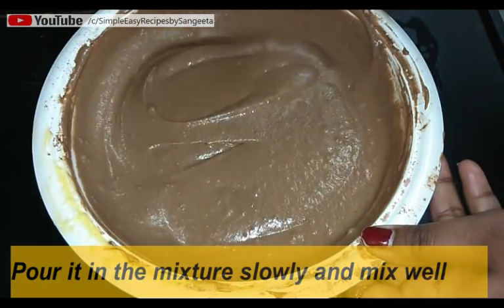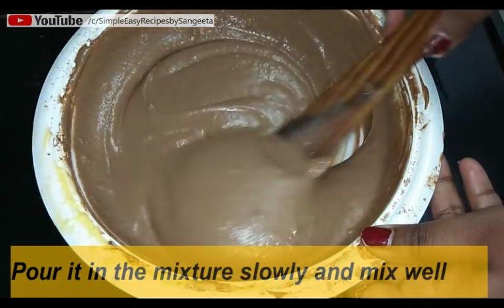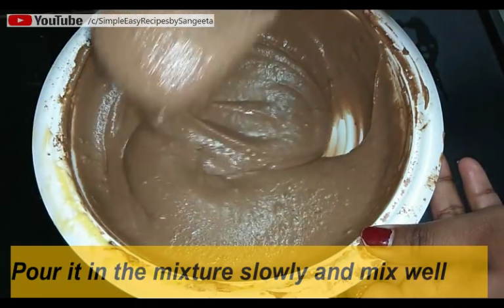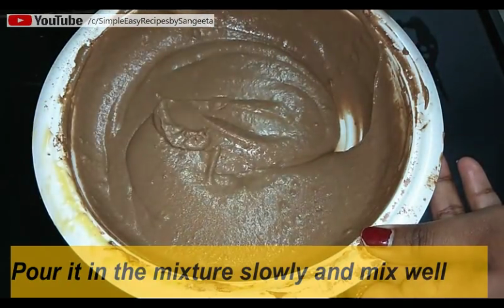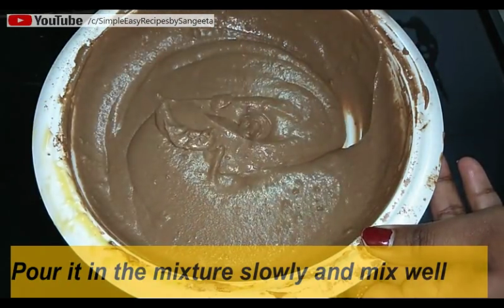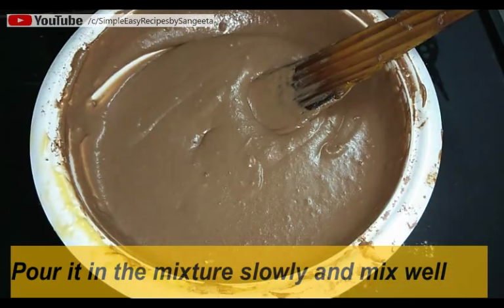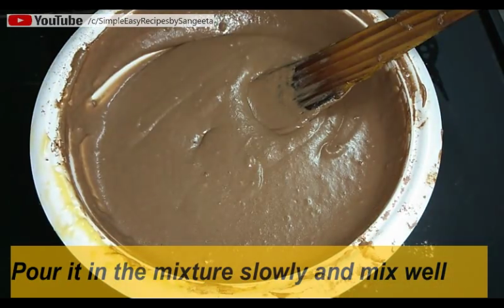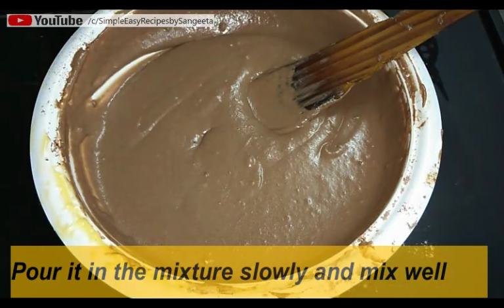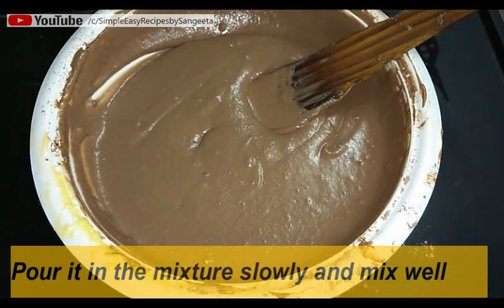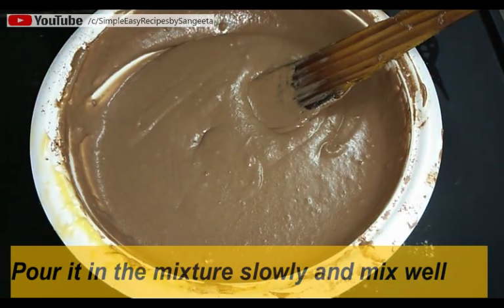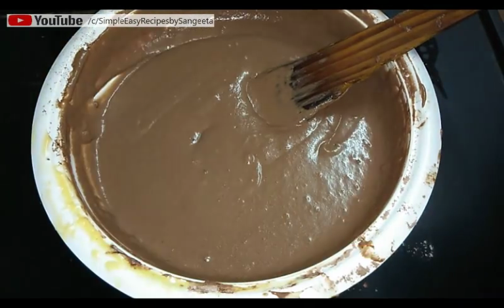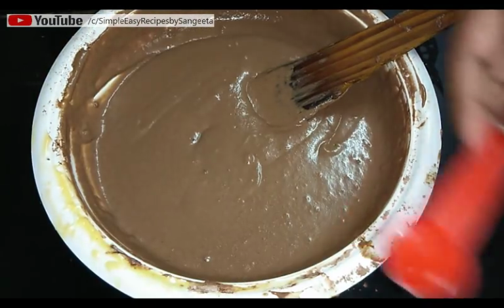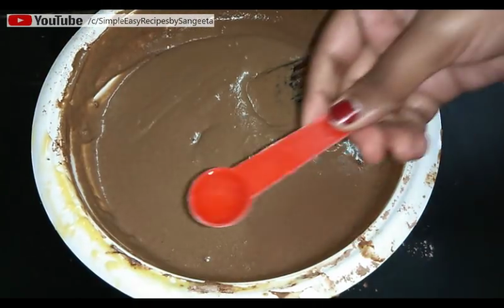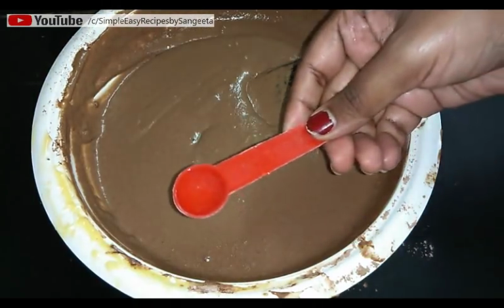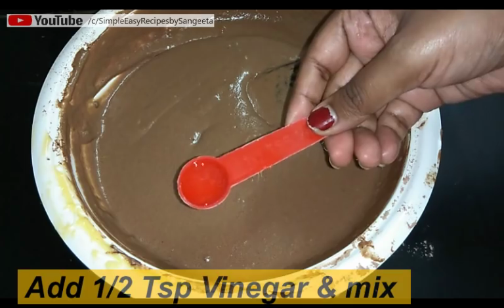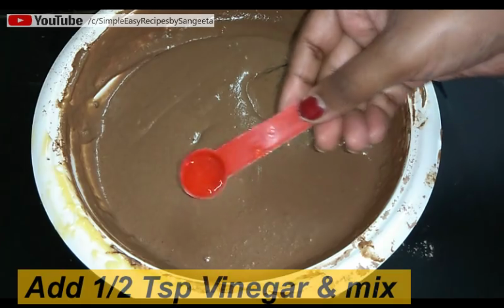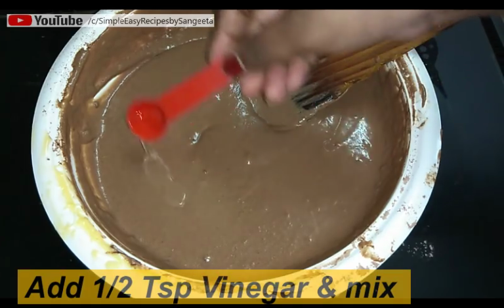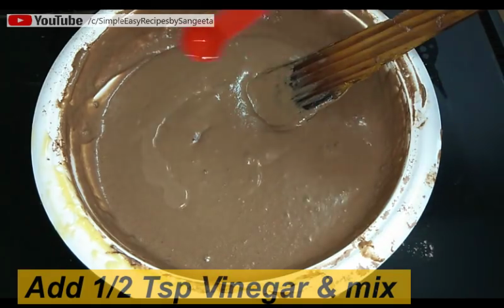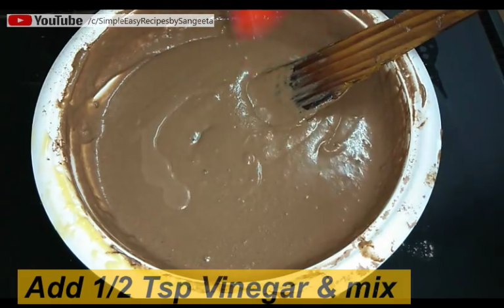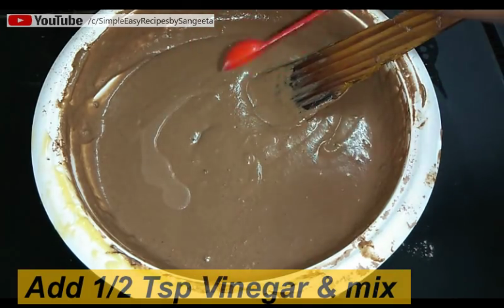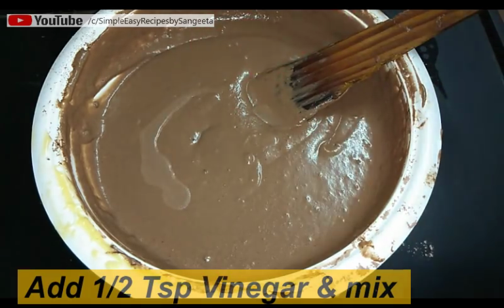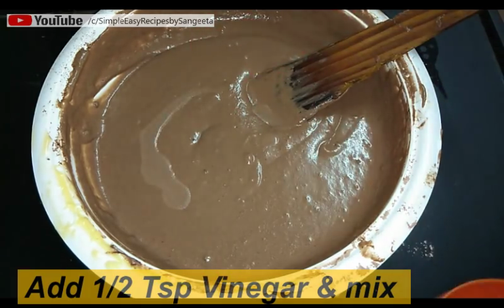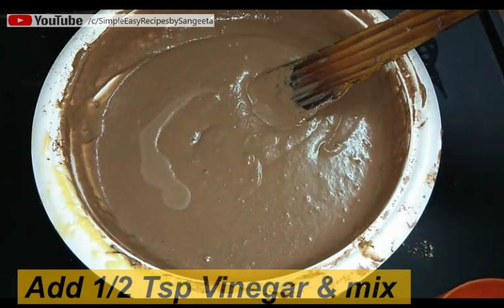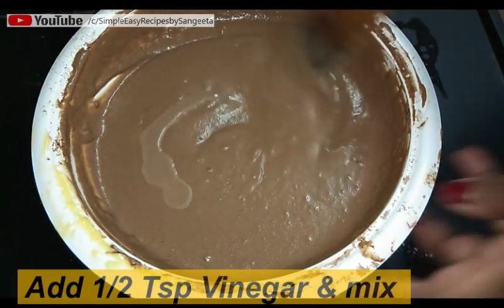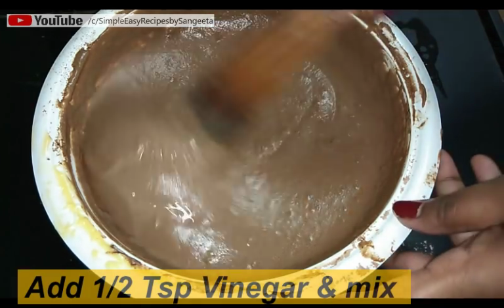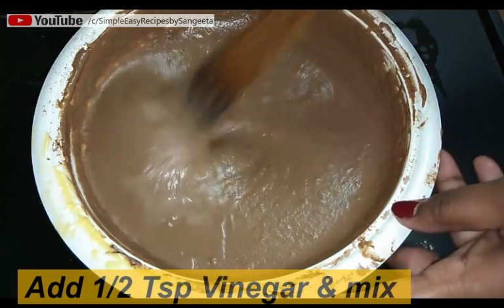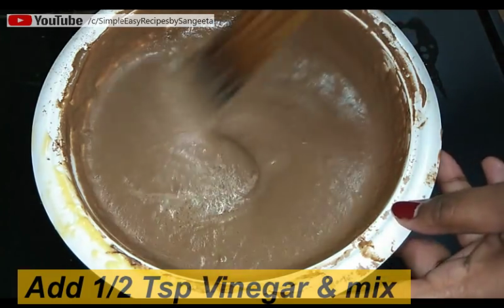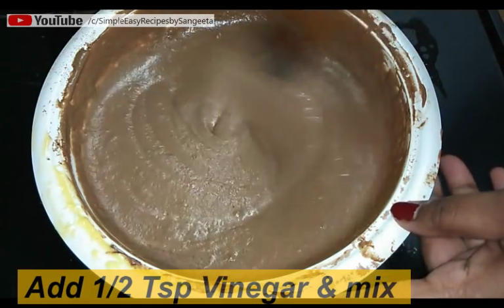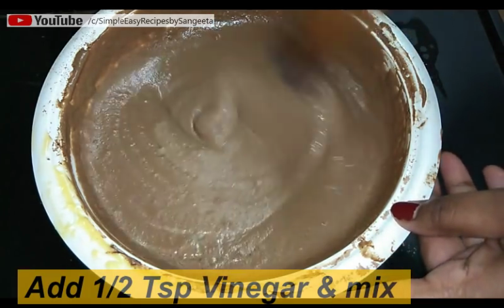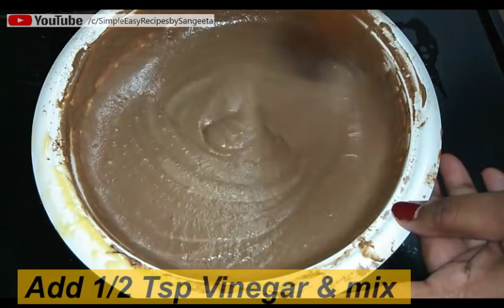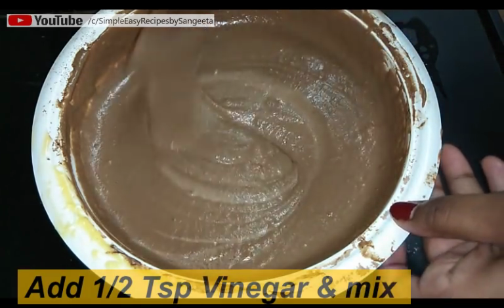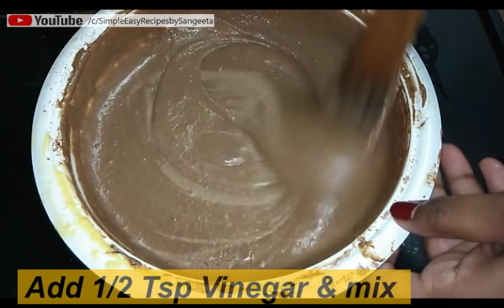The final batter should look like this. Lastly, I'm adding half a teaspoon of vinegar and giving it a quick mix.